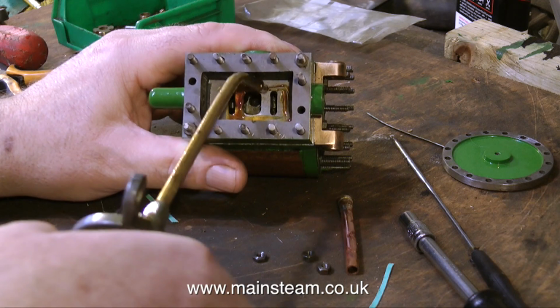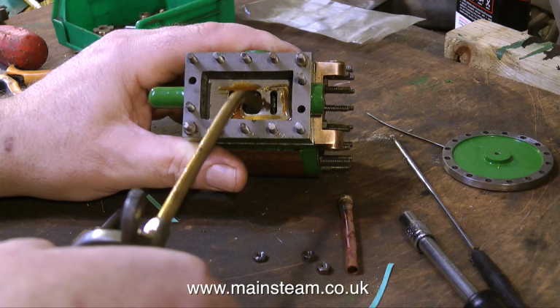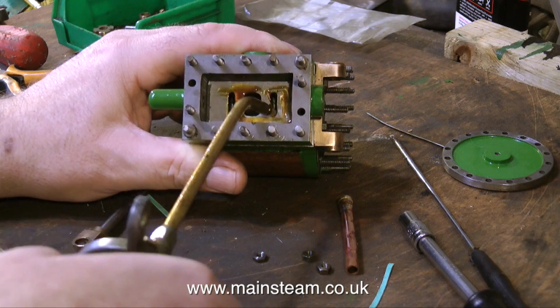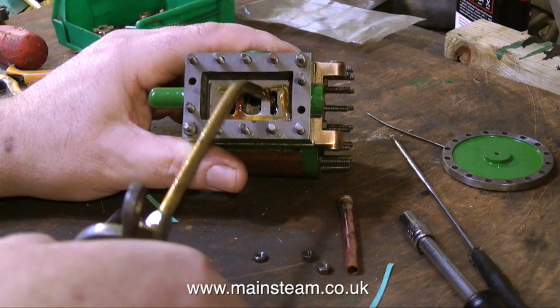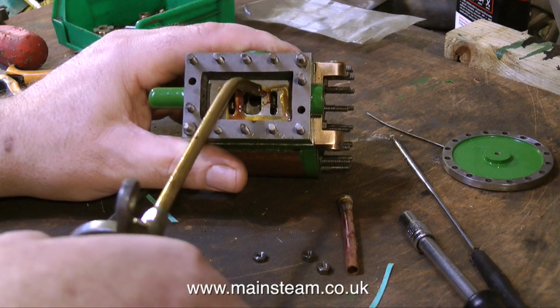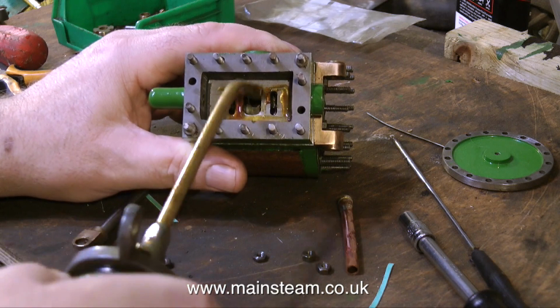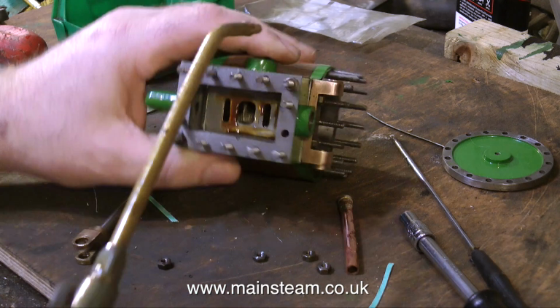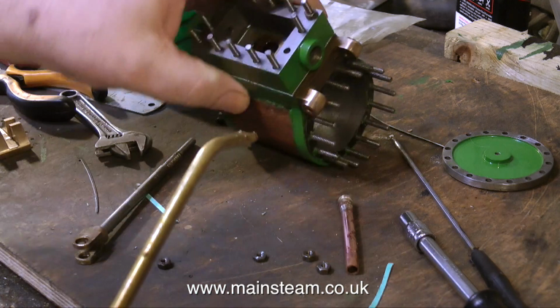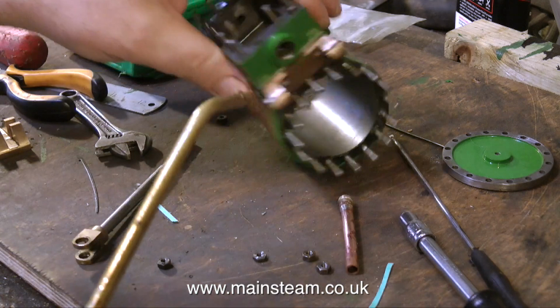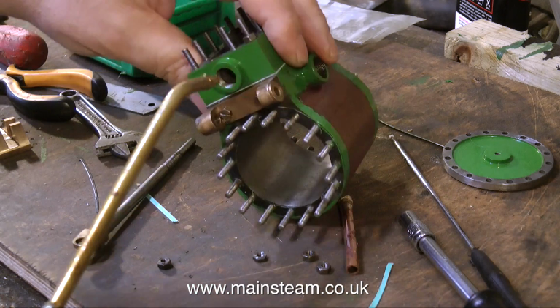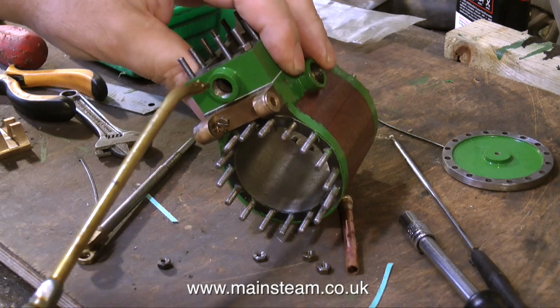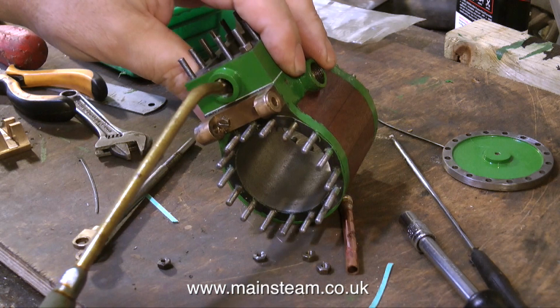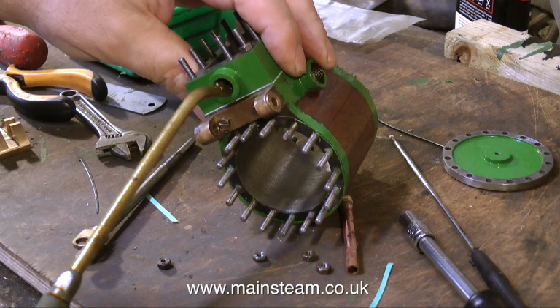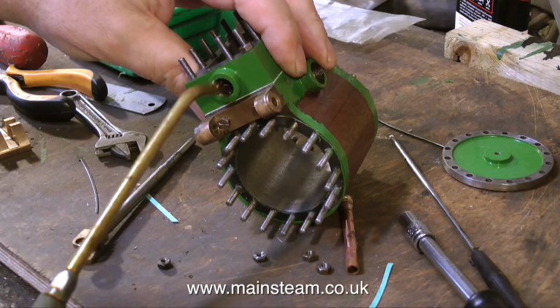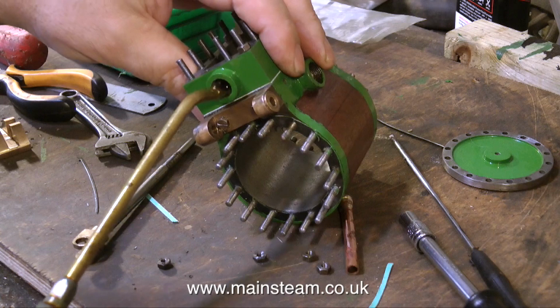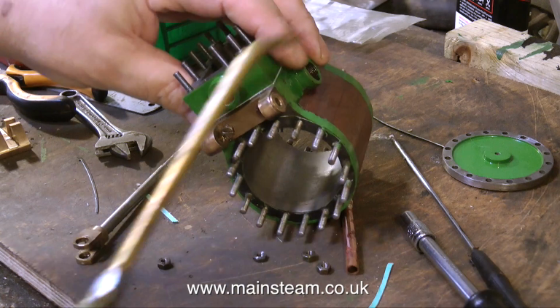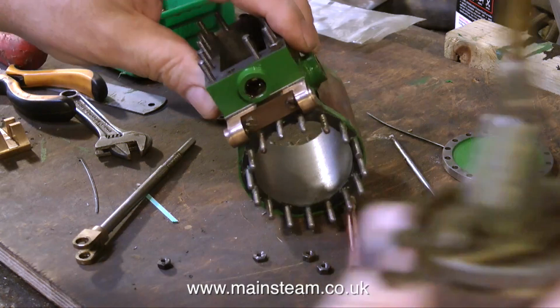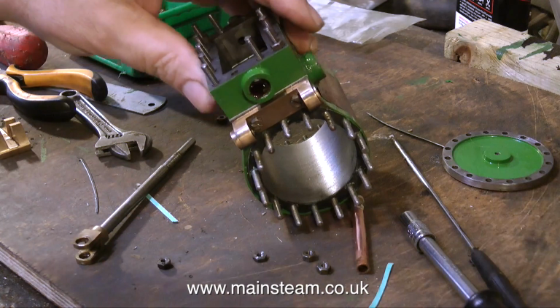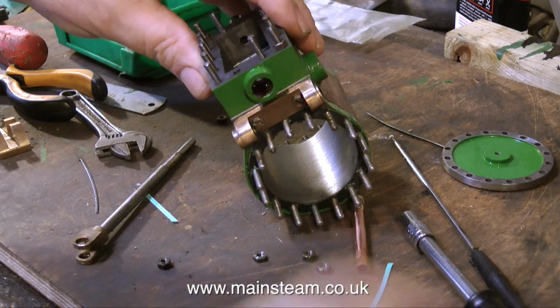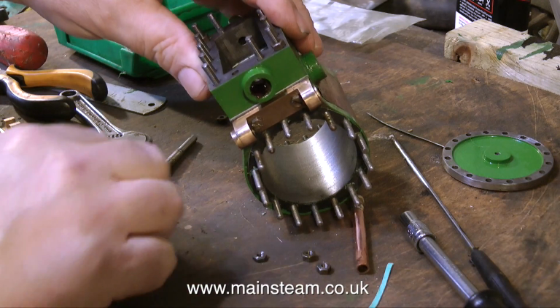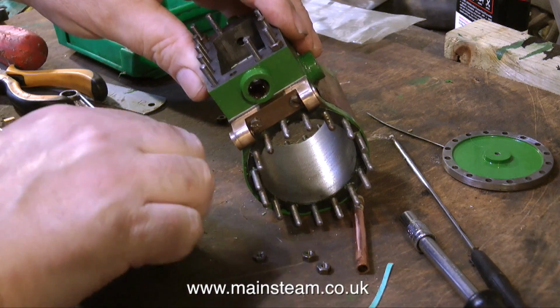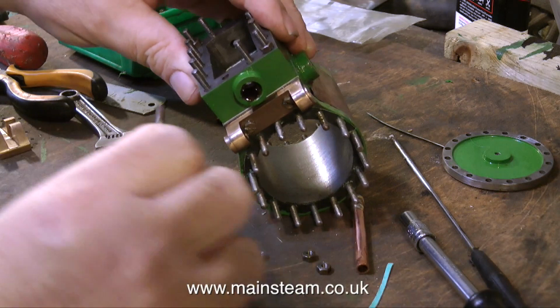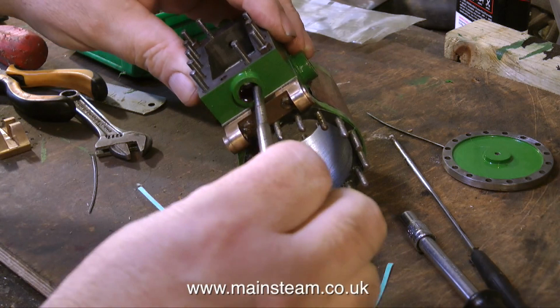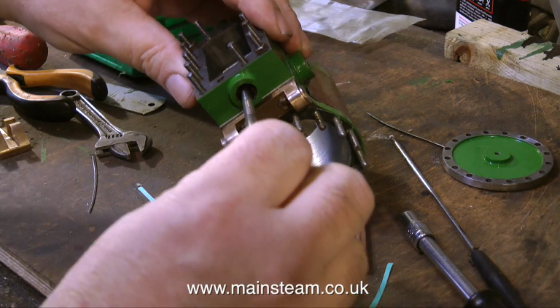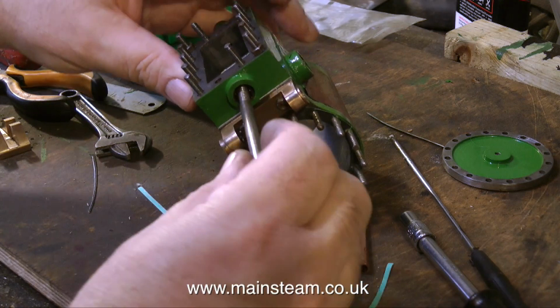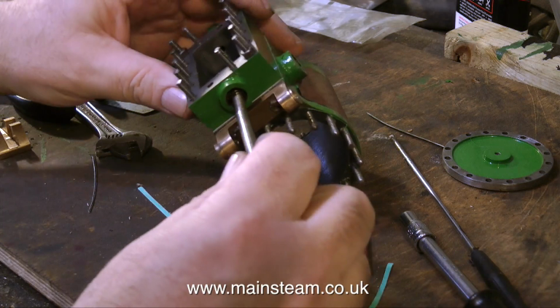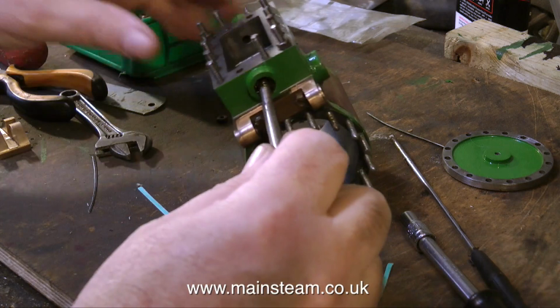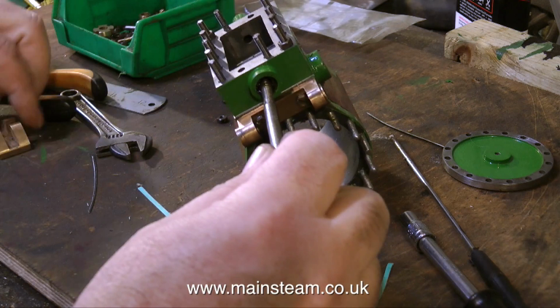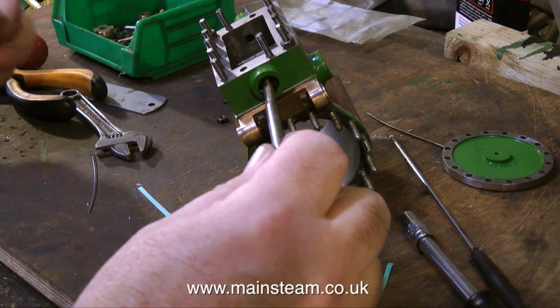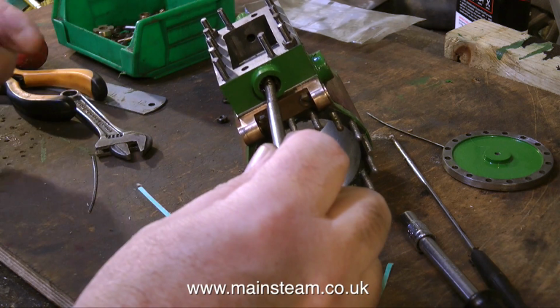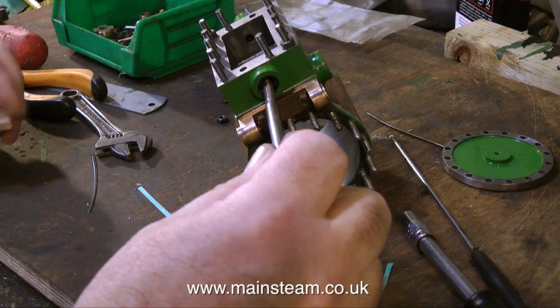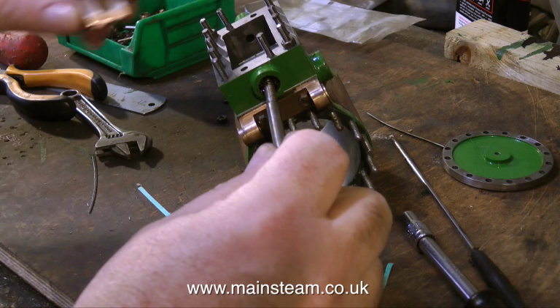After applying copious amounts of steam oil to the port face and the gland material inside the stuffing box, it's time to fit the valve rod, followed by fitting the valve itself.